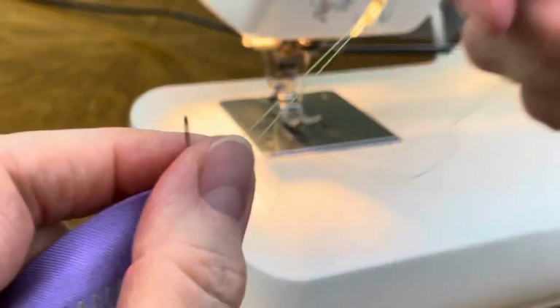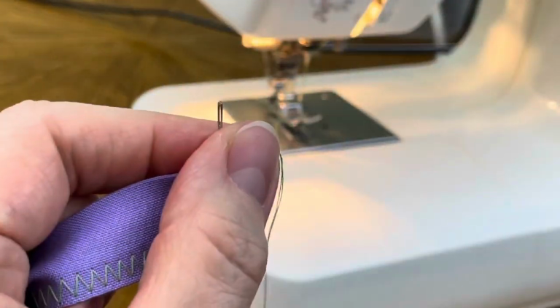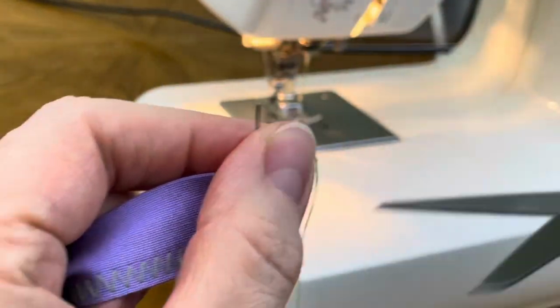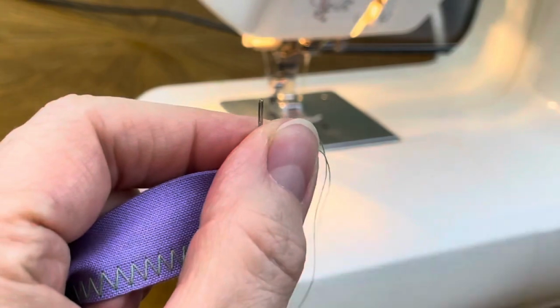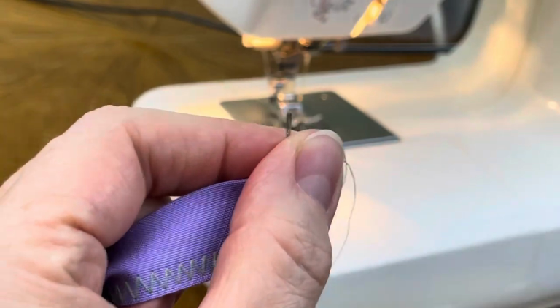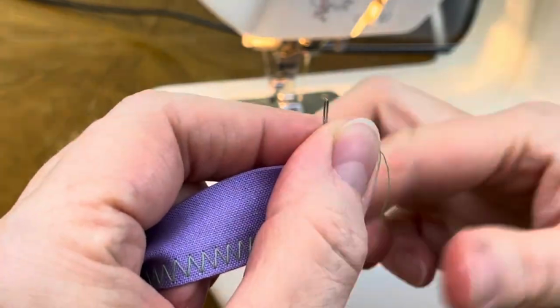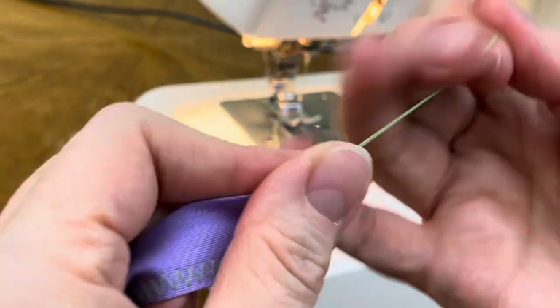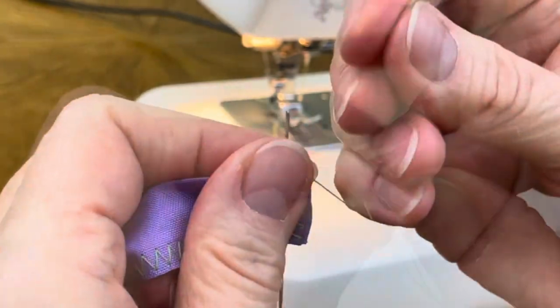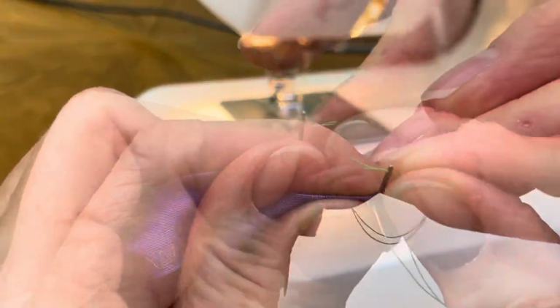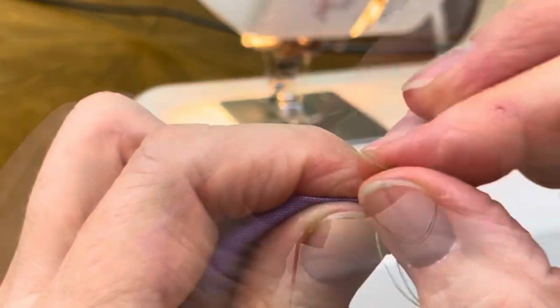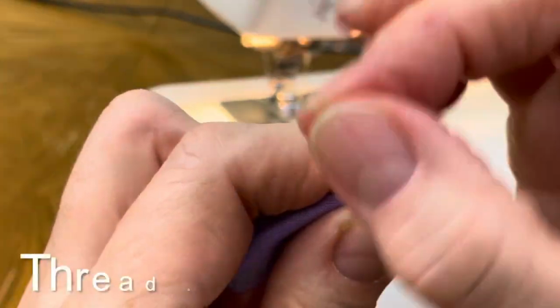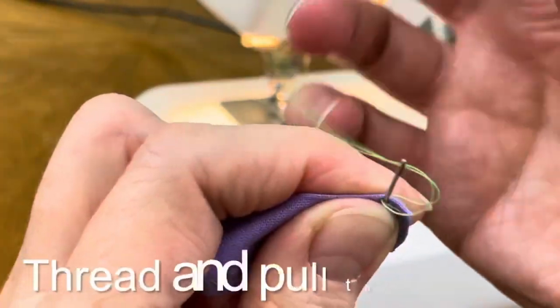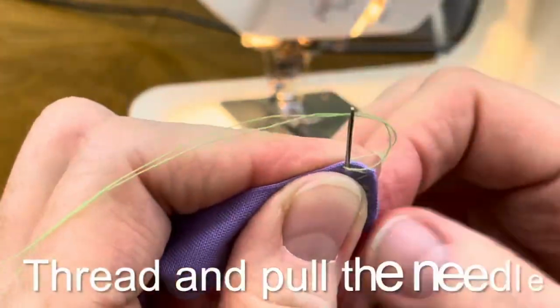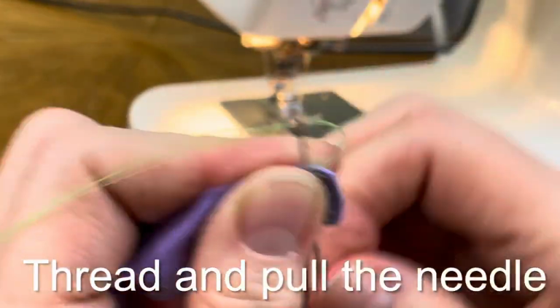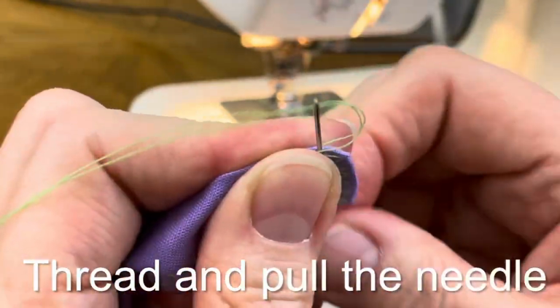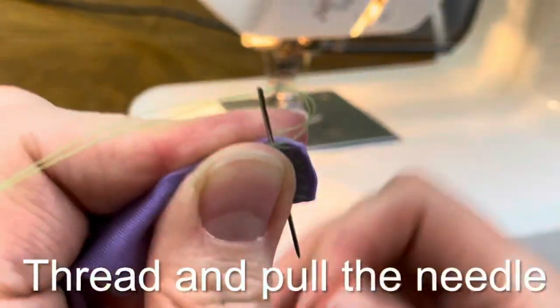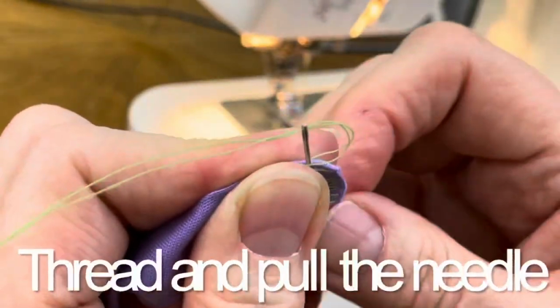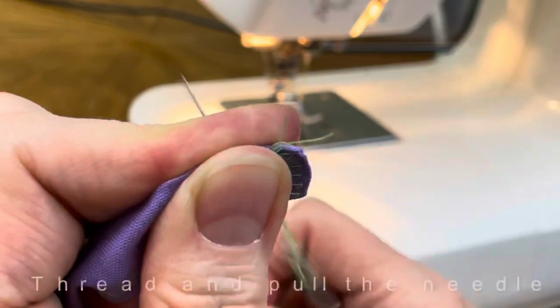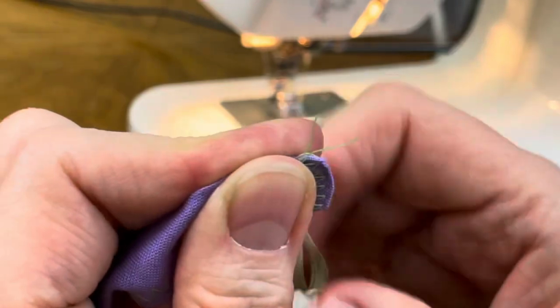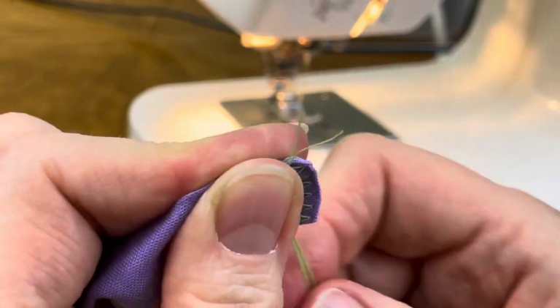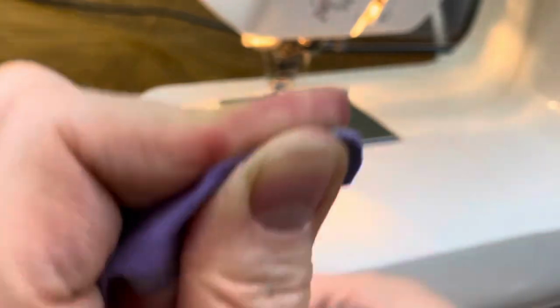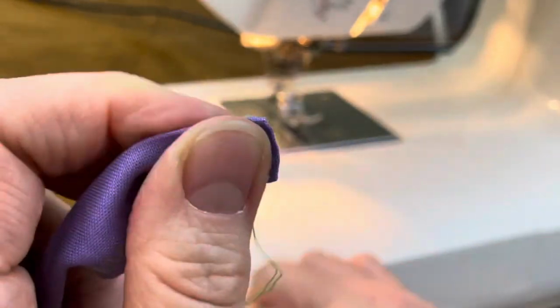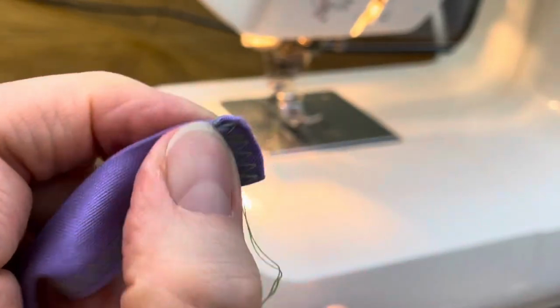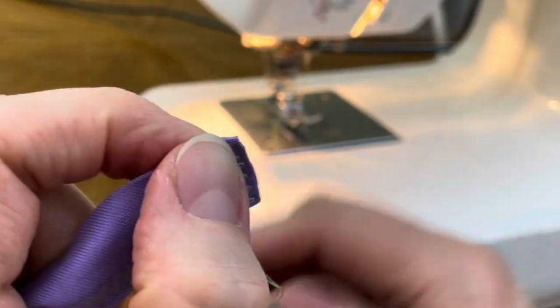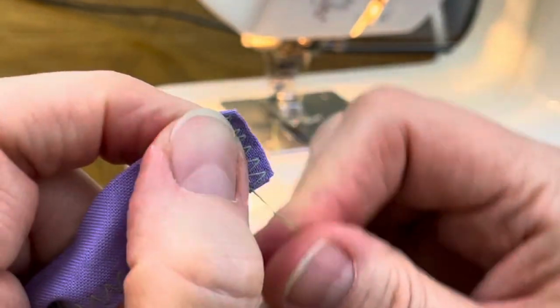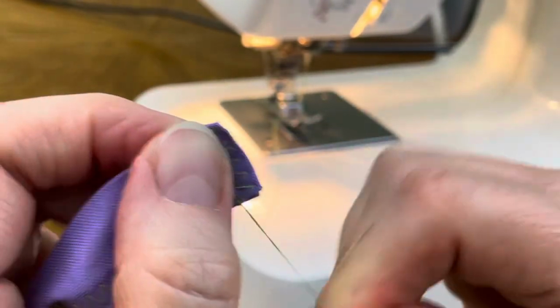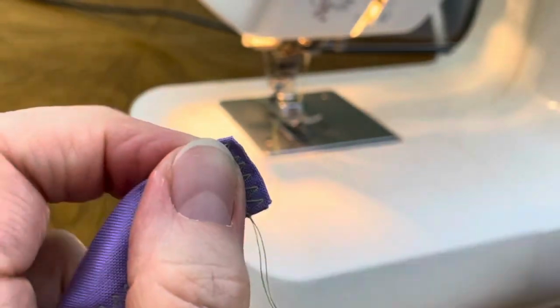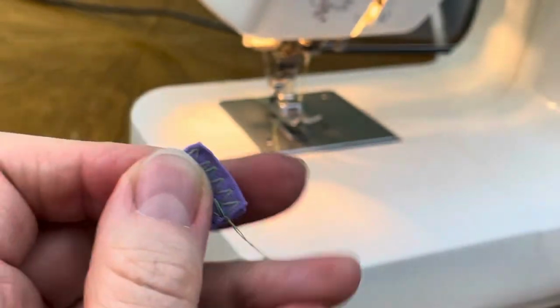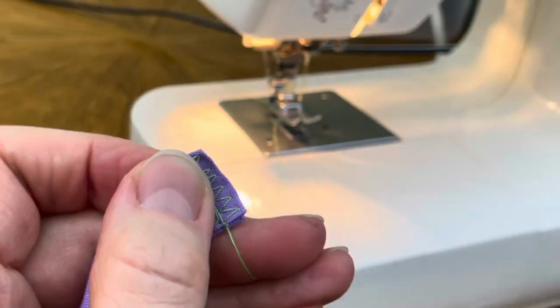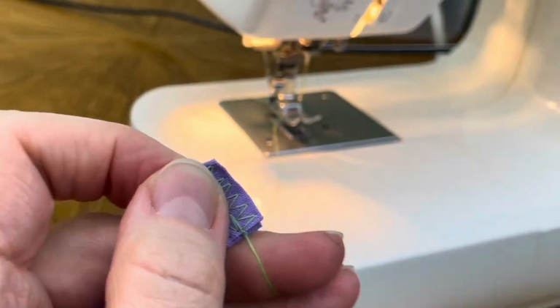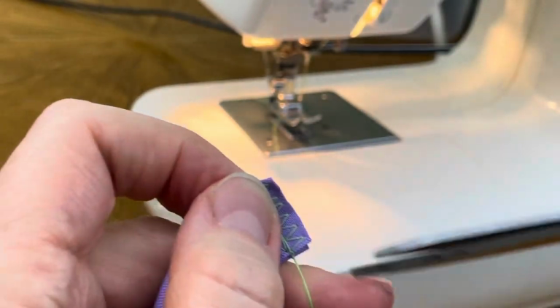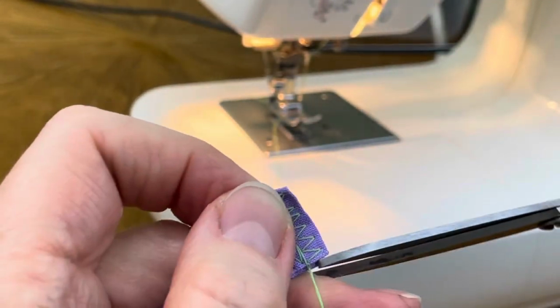The last step to finish my ties is to hide the thread hanging off of them between the layers of fabric. I stick the needle between the layers of fabric, thread the leftover thread through the needle, pull the needle through and cut off the threads that are hanging out. Now it's all nice and clean.